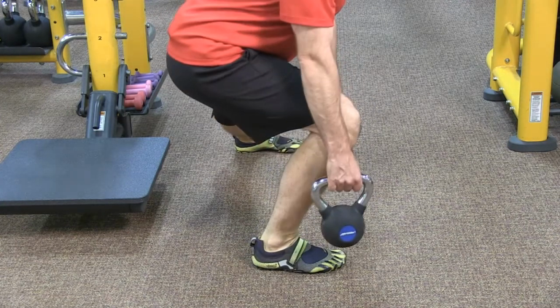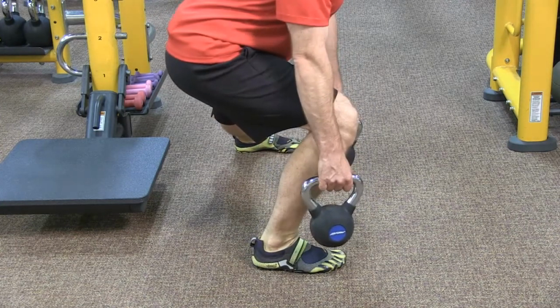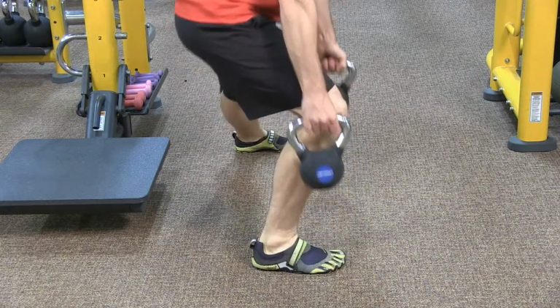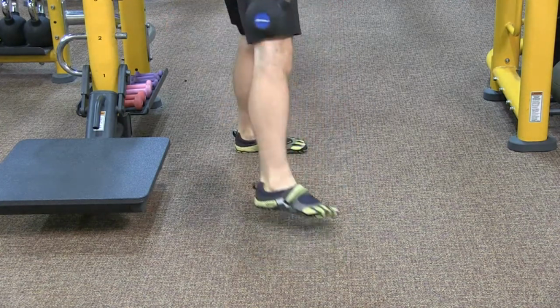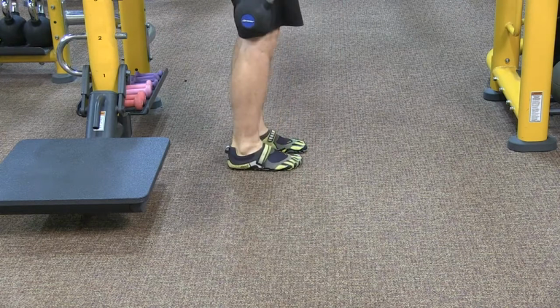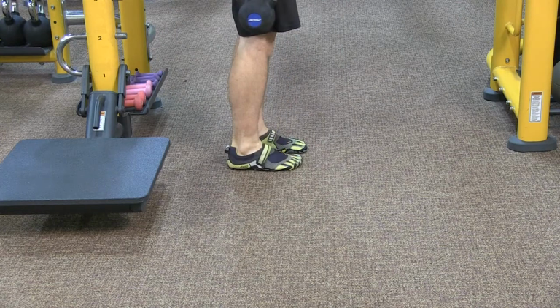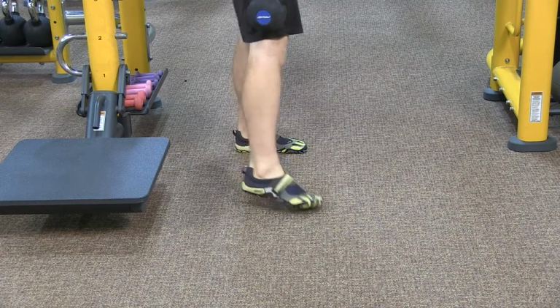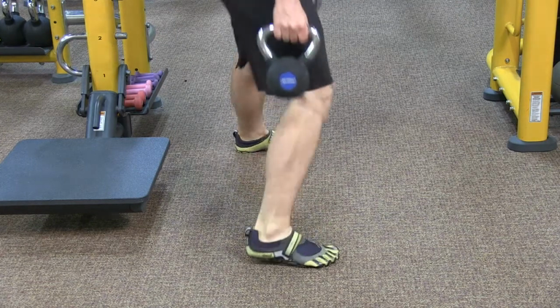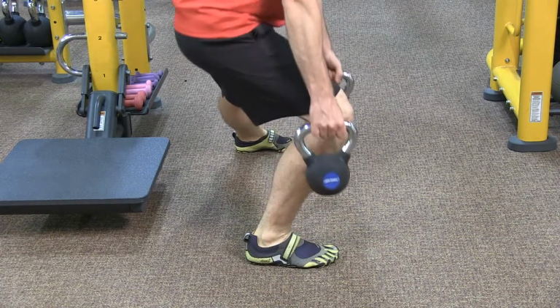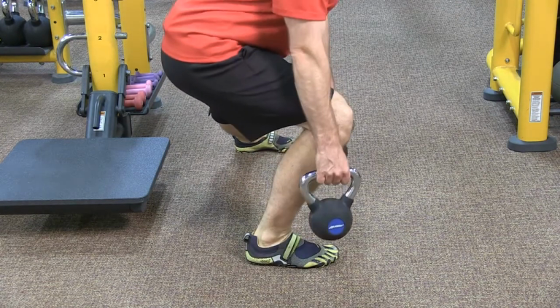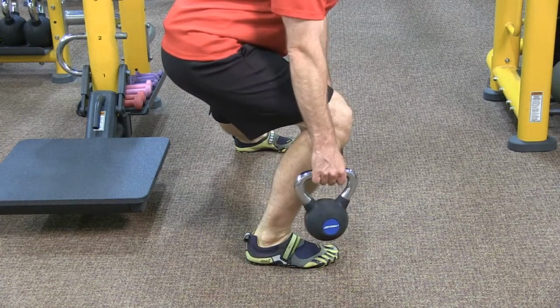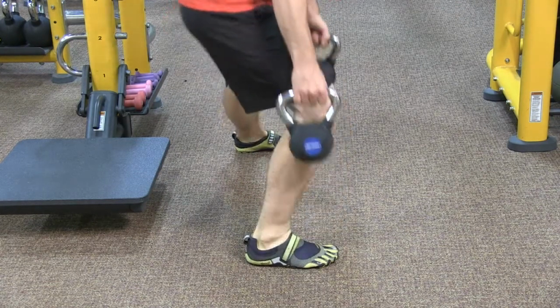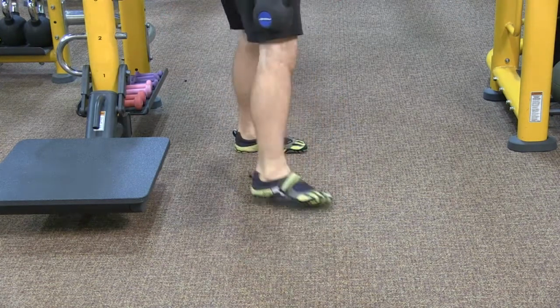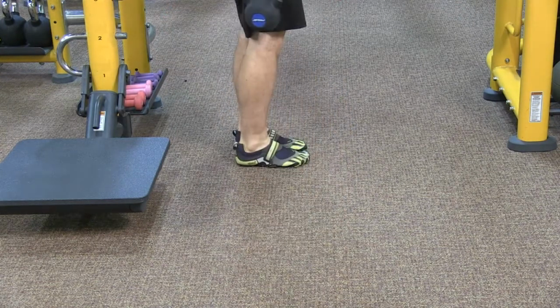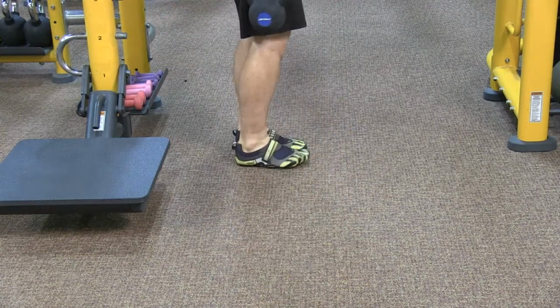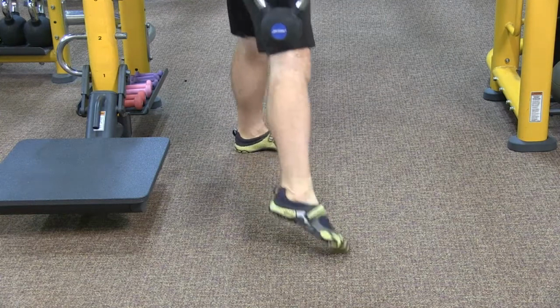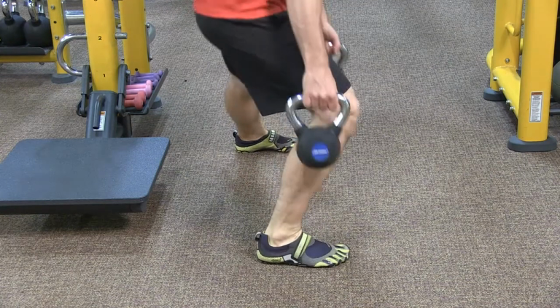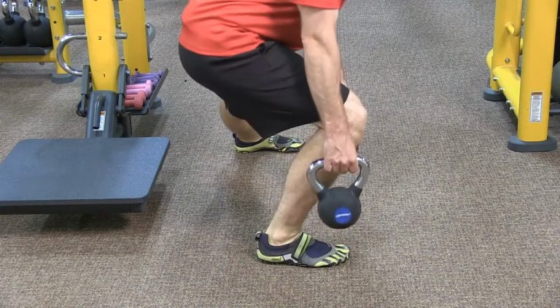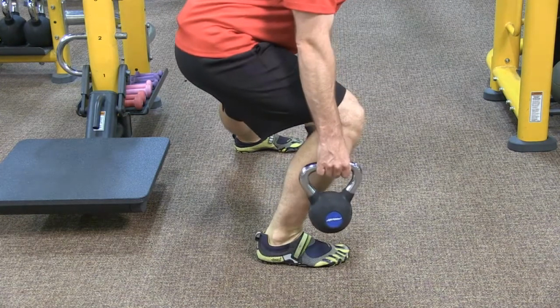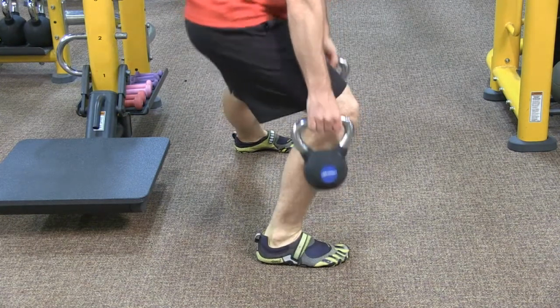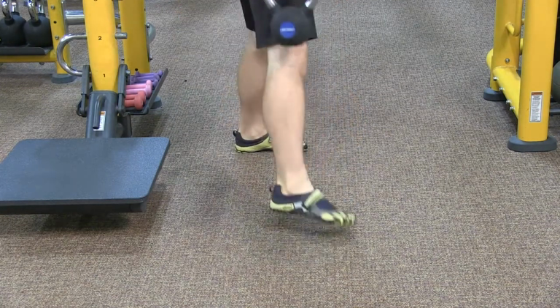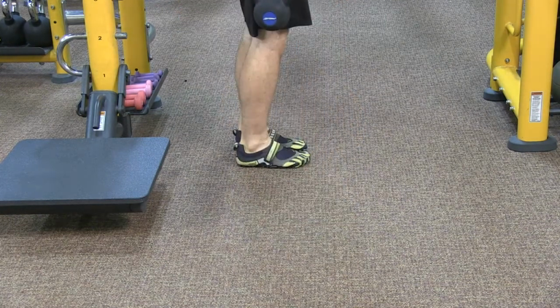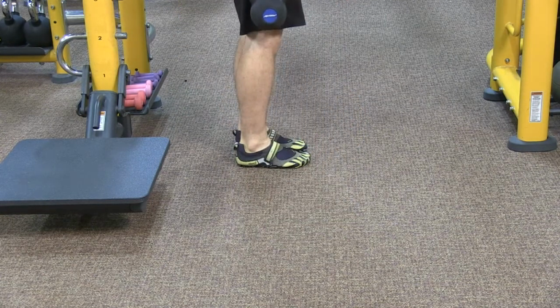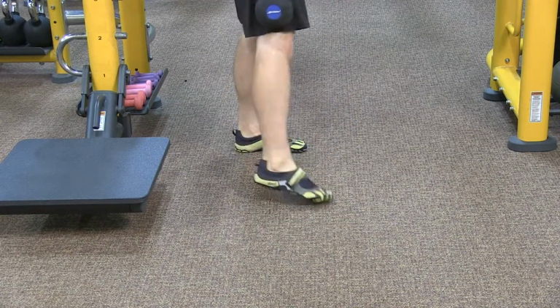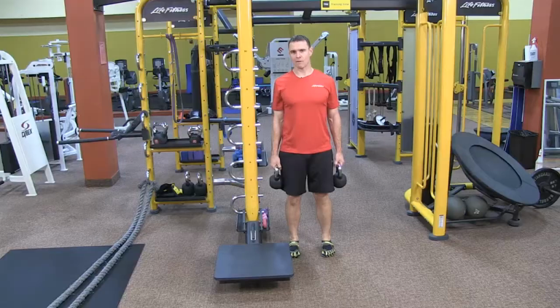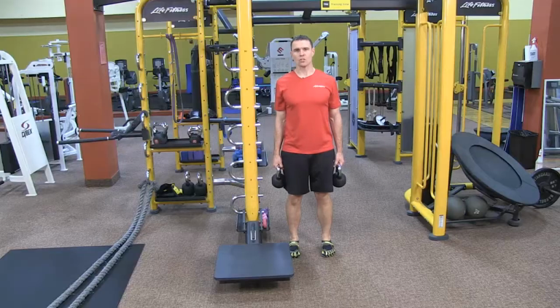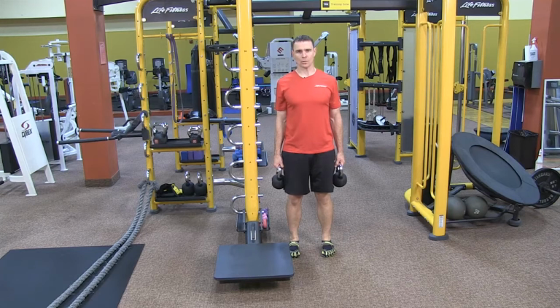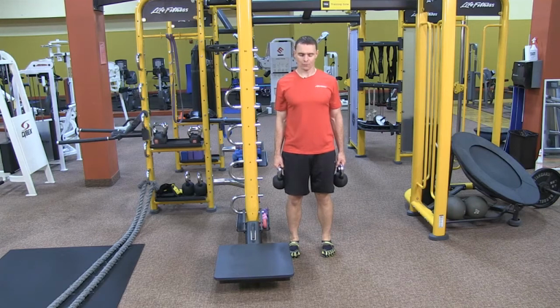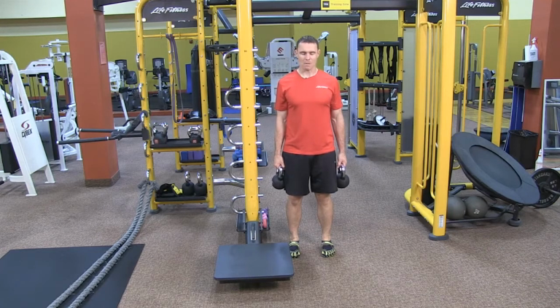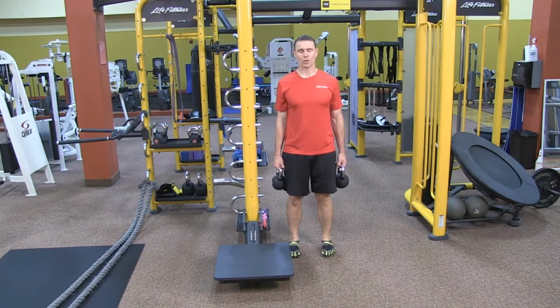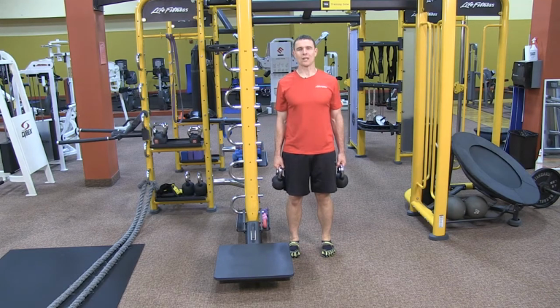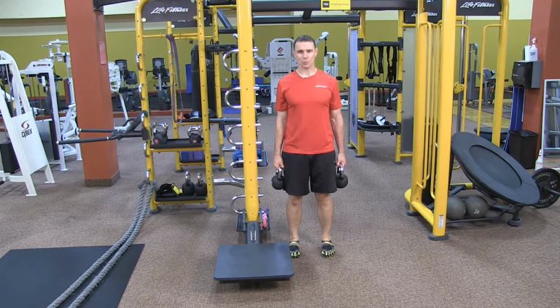Key points here is that we're stepping out to the side, keeping our back knee straight, and making sure our front knee is staying in line with the toes and the foot. Perform all your repetitions slow and controlled, and make sure you work both sides equally.